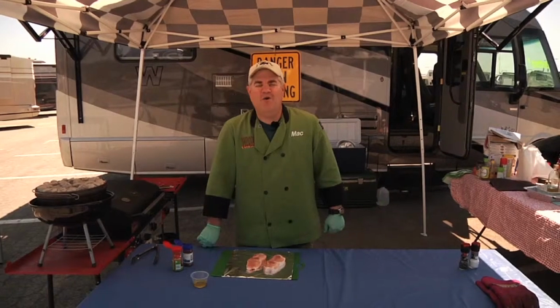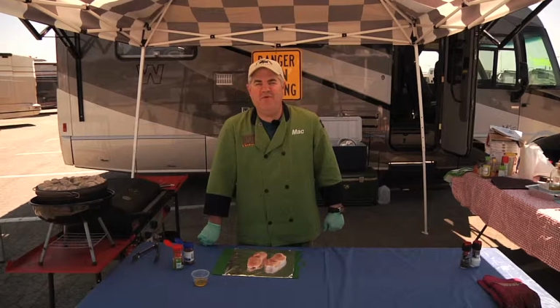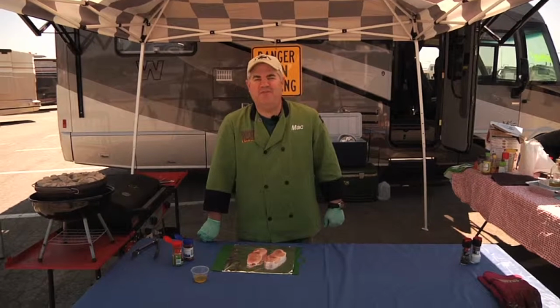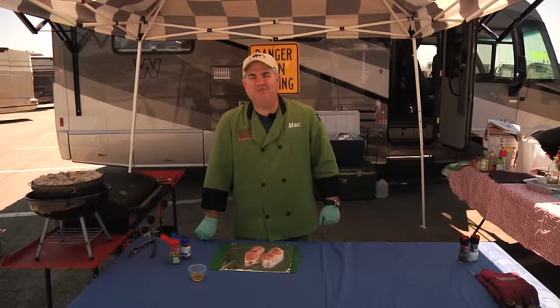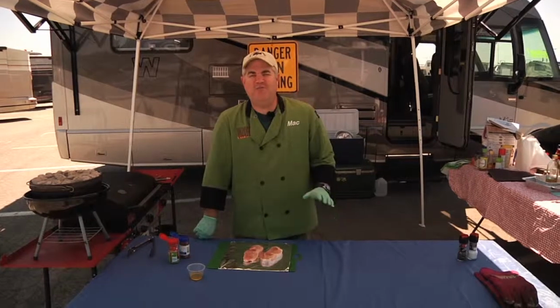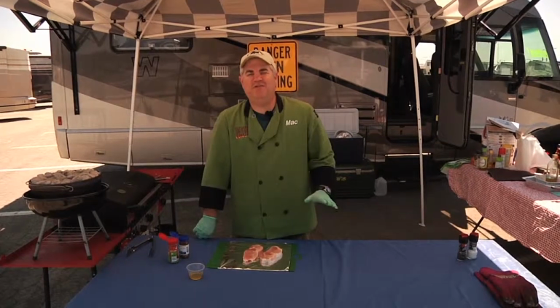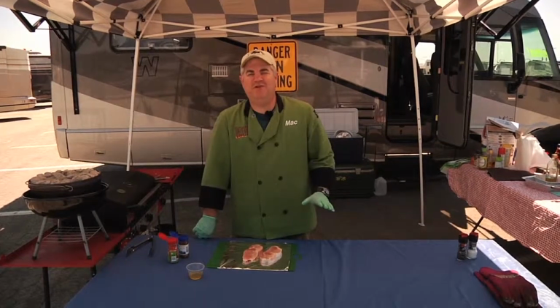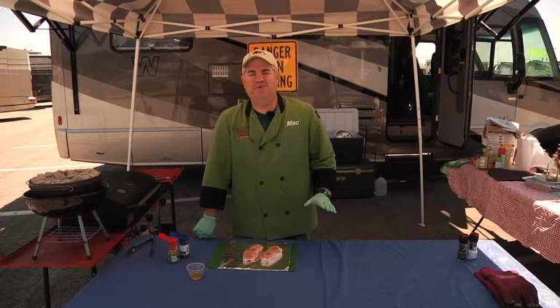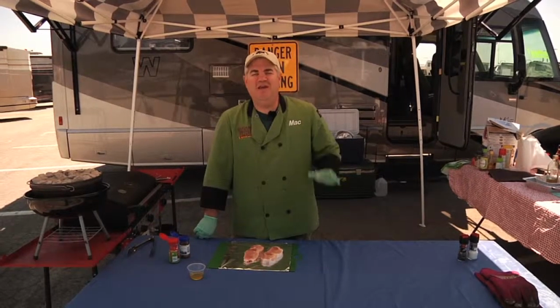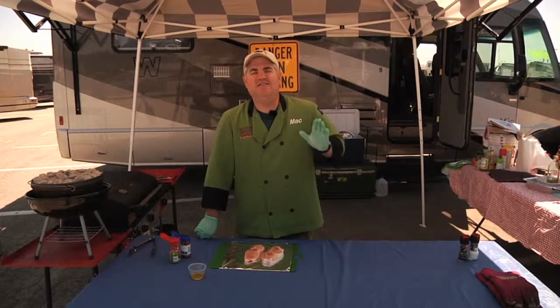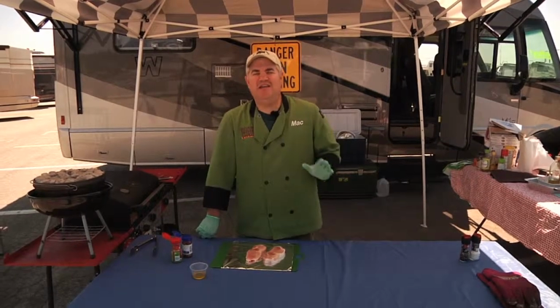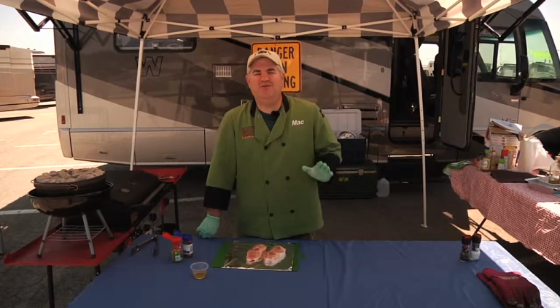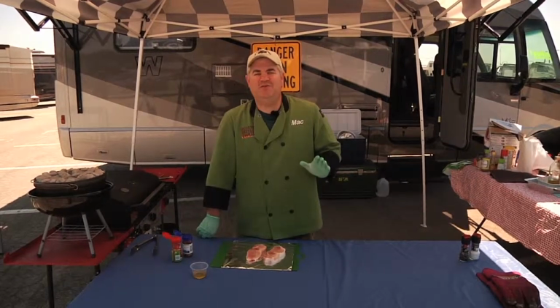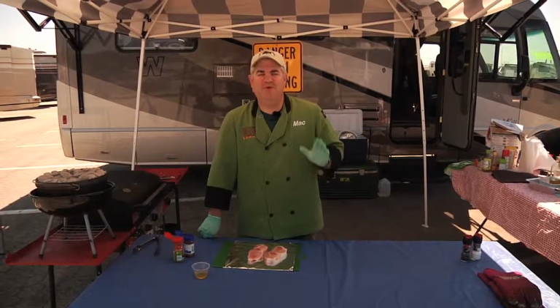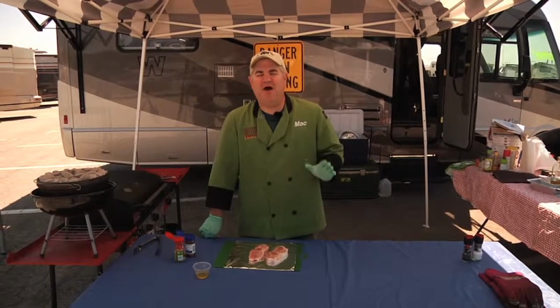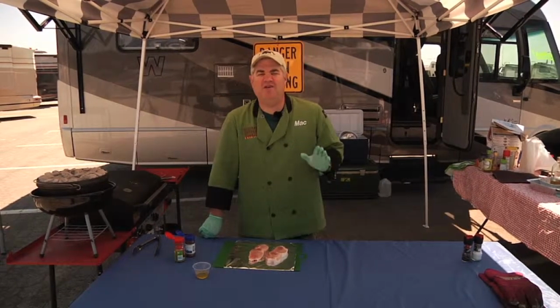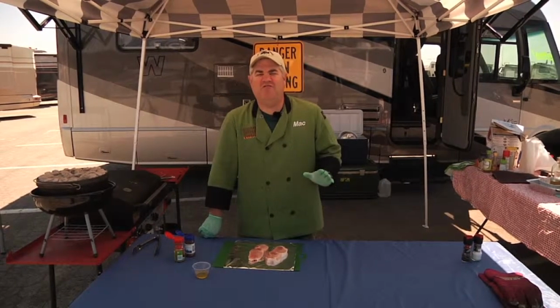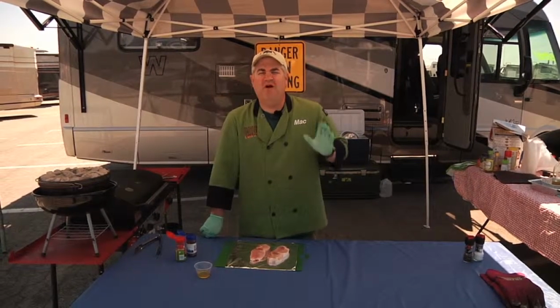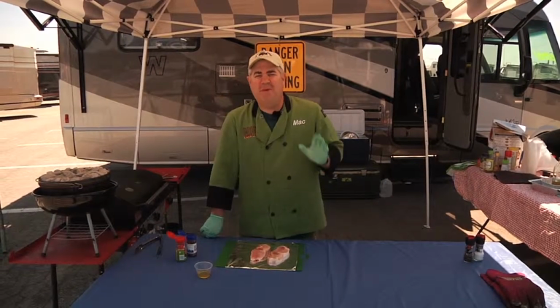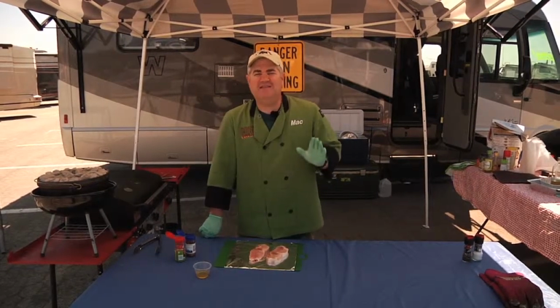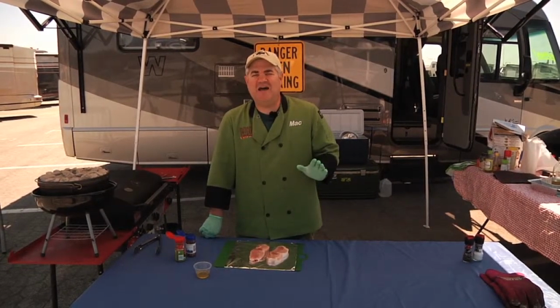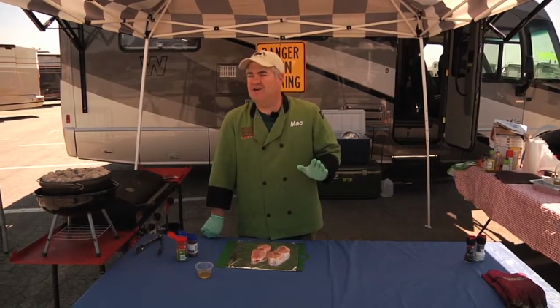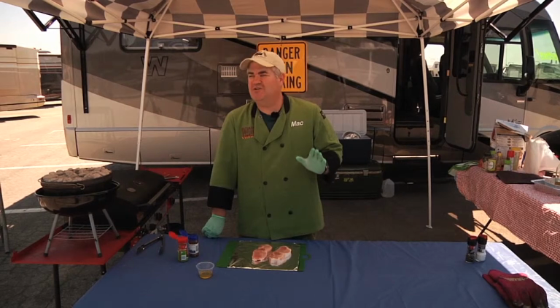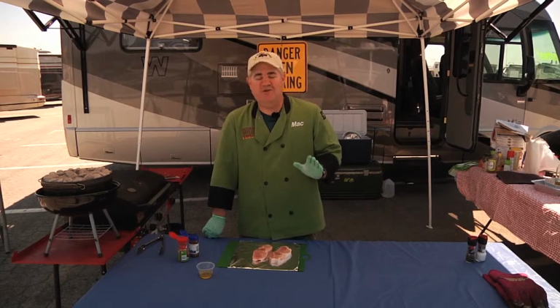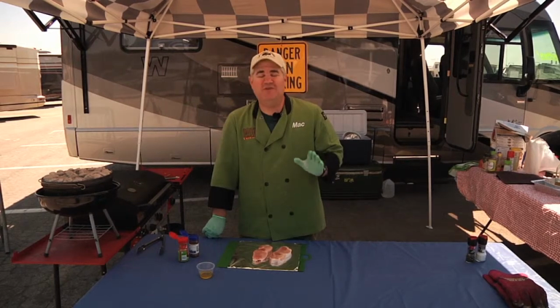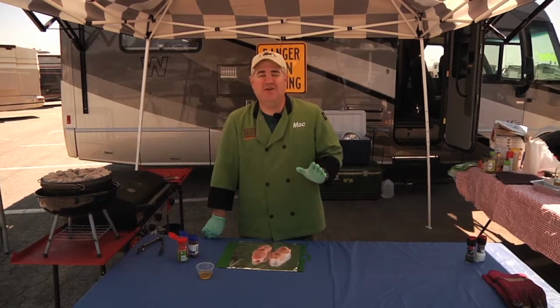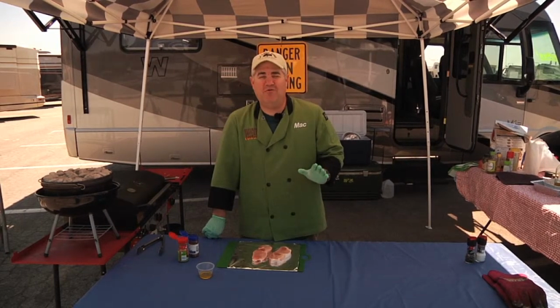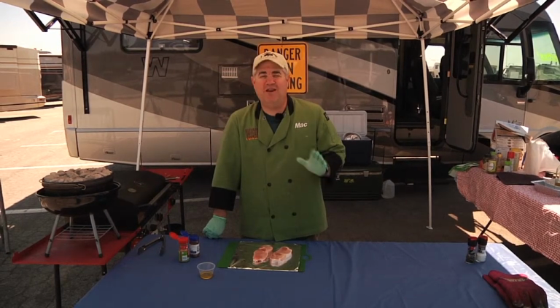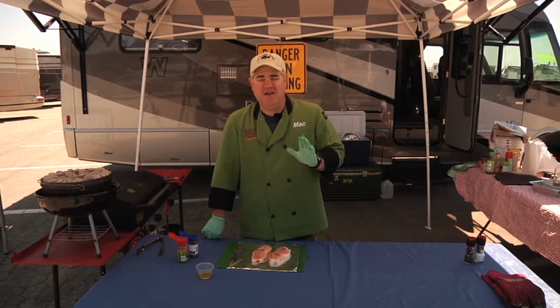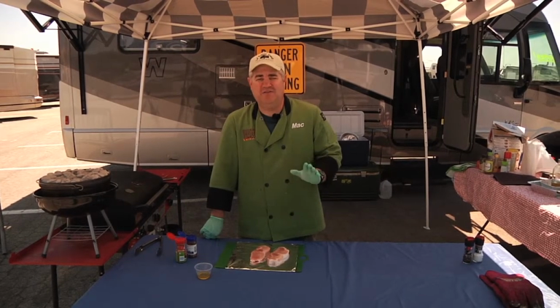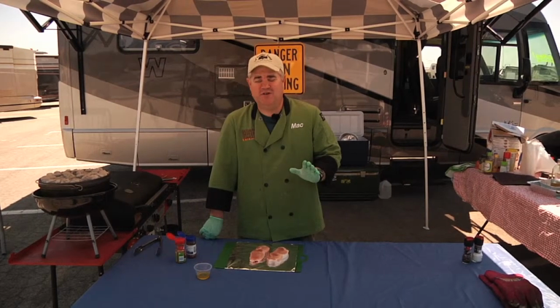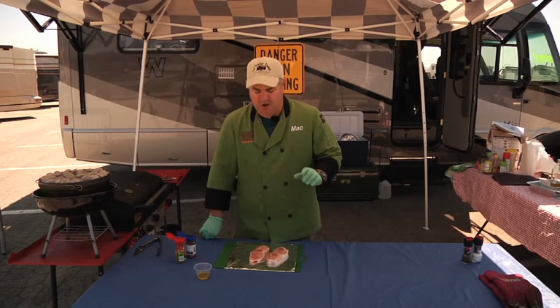Welcome back. The best part about this recipe is I get to do it by myself. Mike is not here, so you know it's going to go right and nothing's going to go wrong.